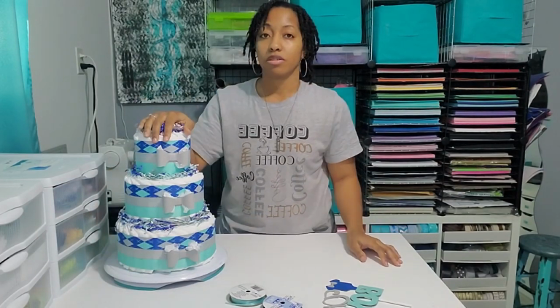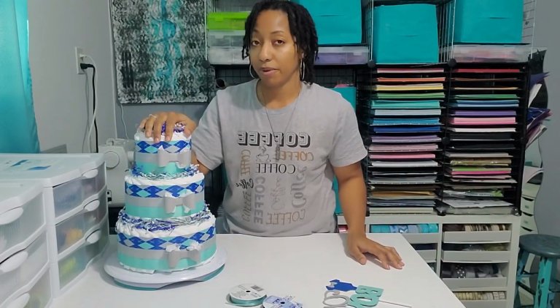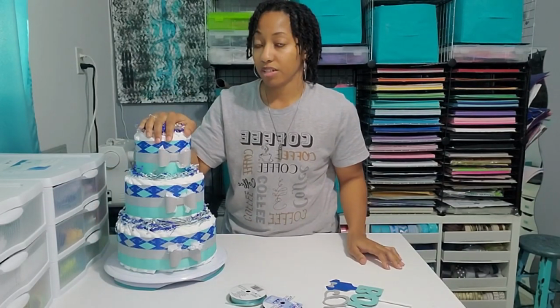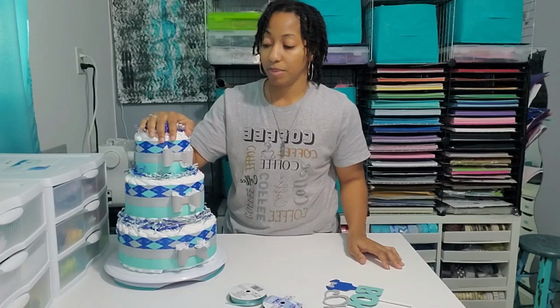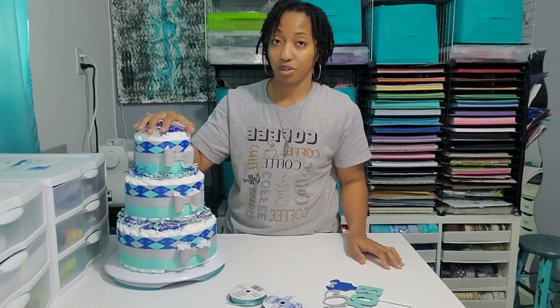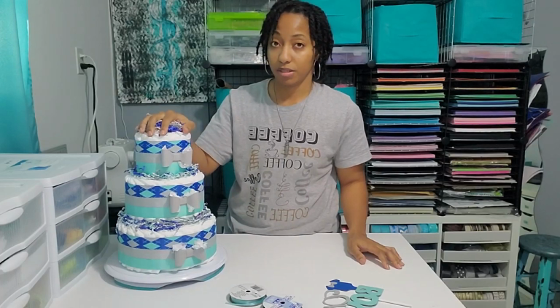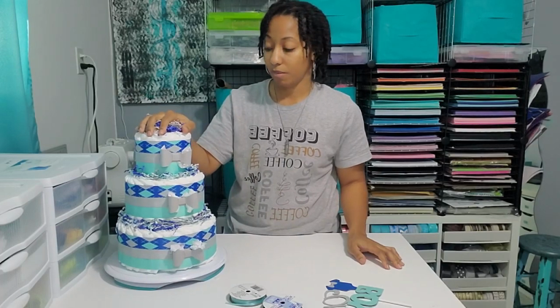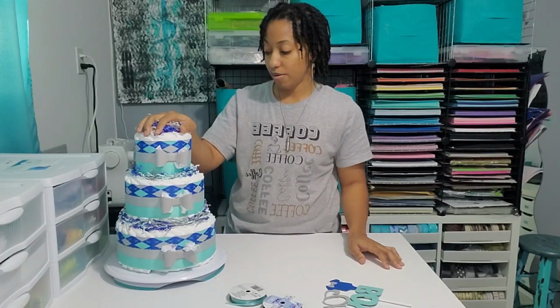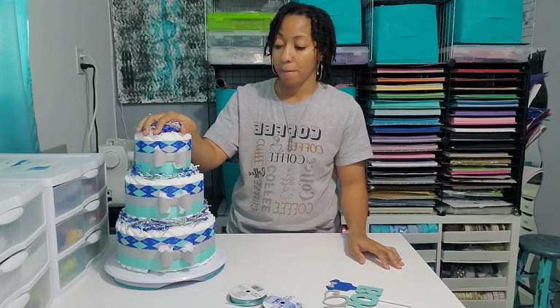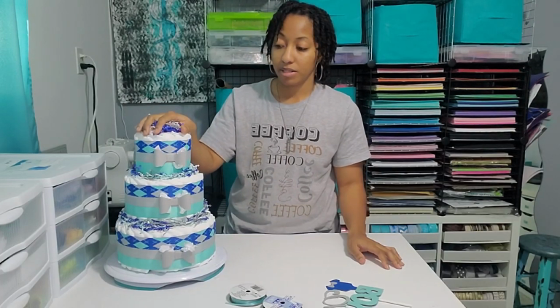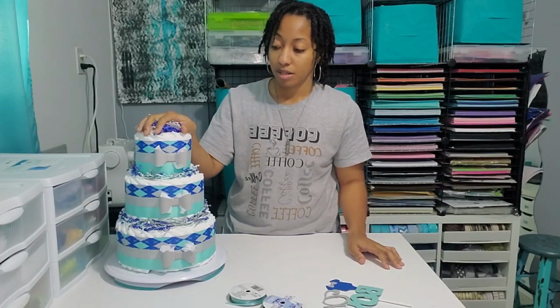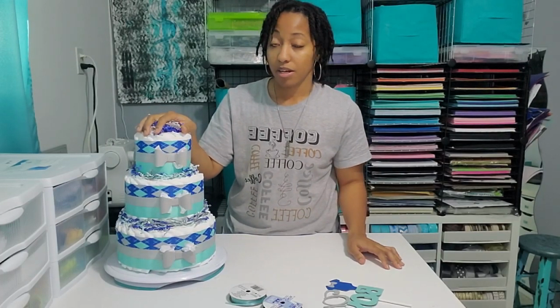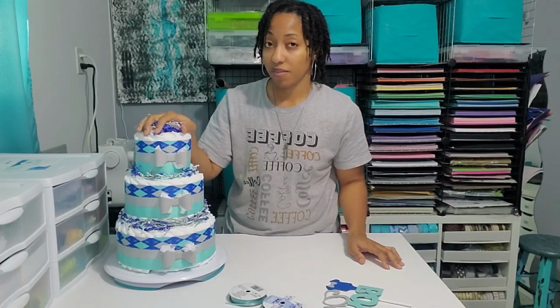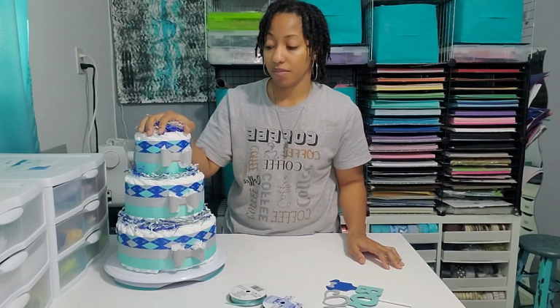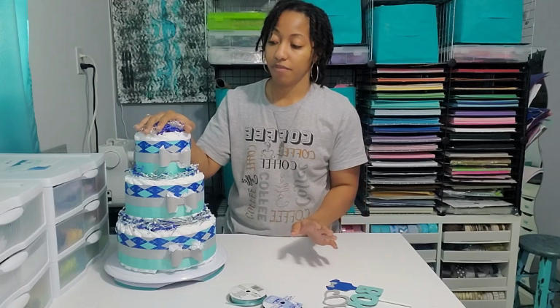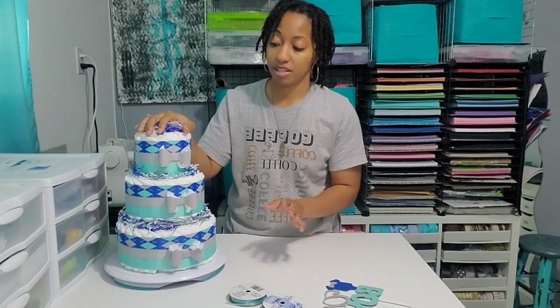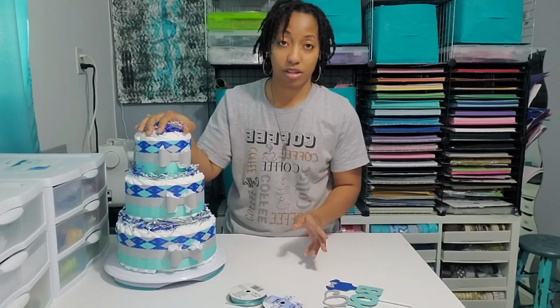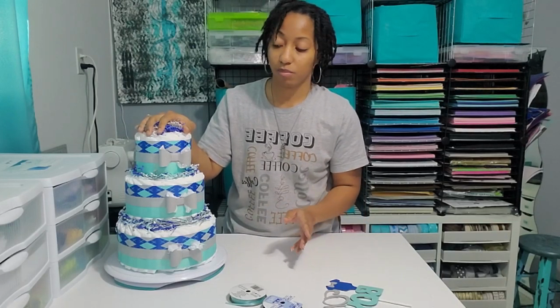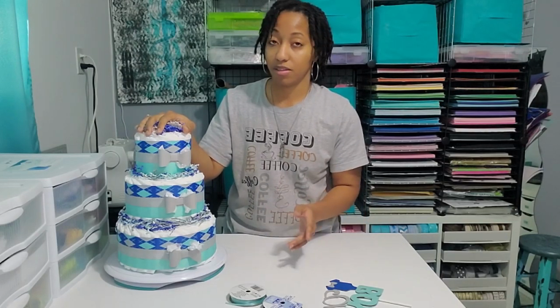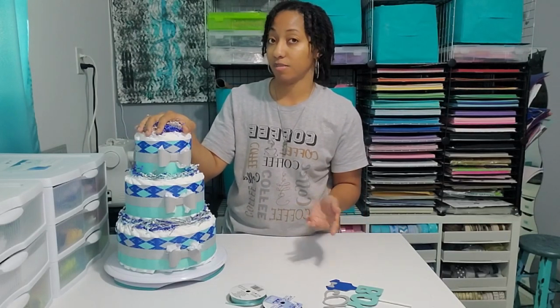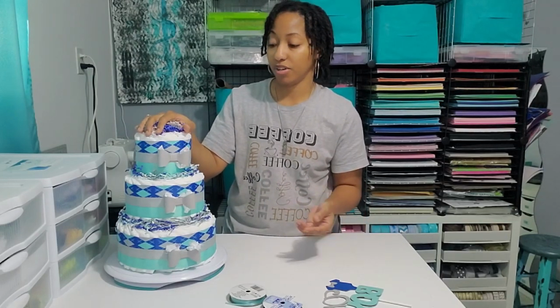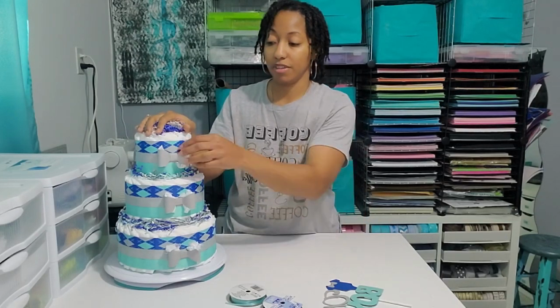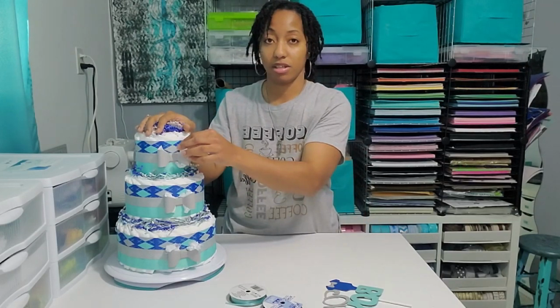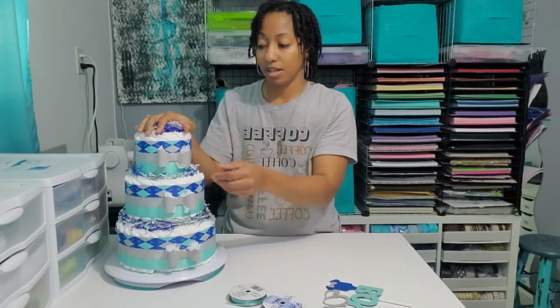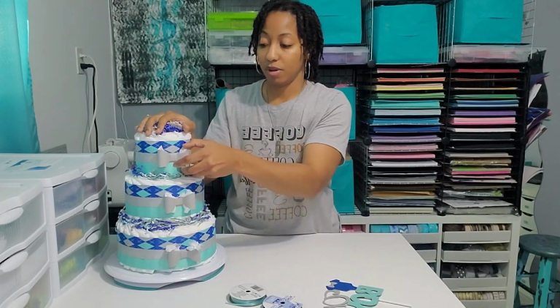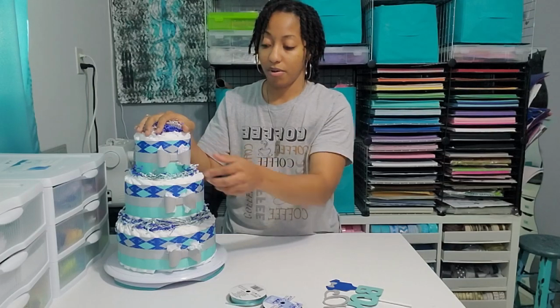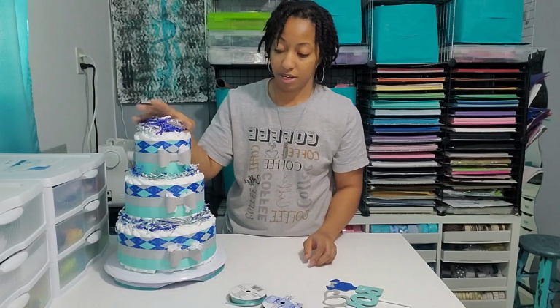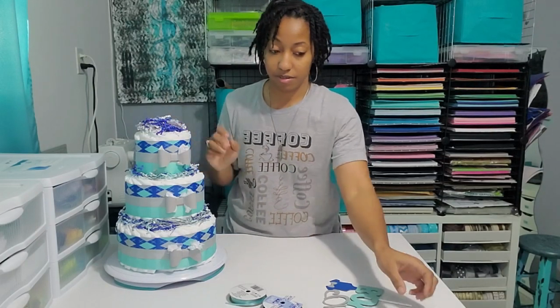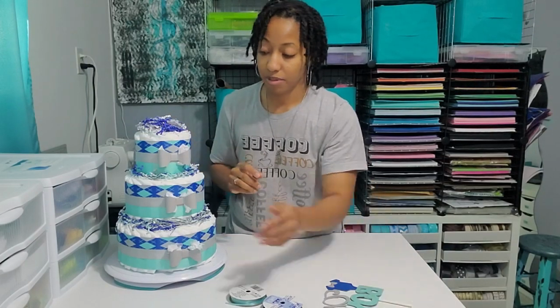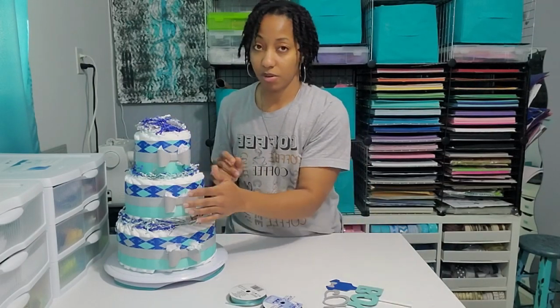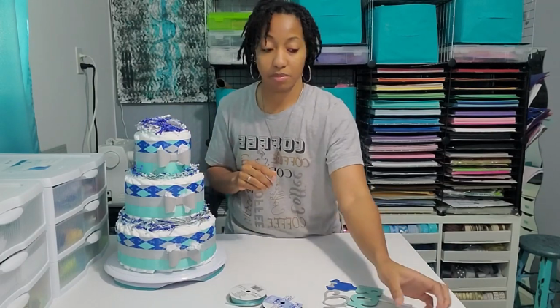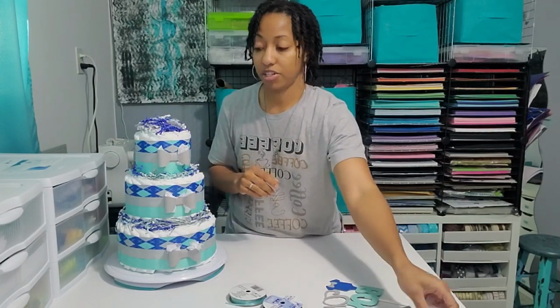This diaper cake was actually made to be a centerpiece at a baby shower, but it can also be given as a gift. When the customer gets it and they're ready to display it or give it as a gift, they can just take the tissue paper out and display it as is. But this is just so it doesn't bend during shipping.